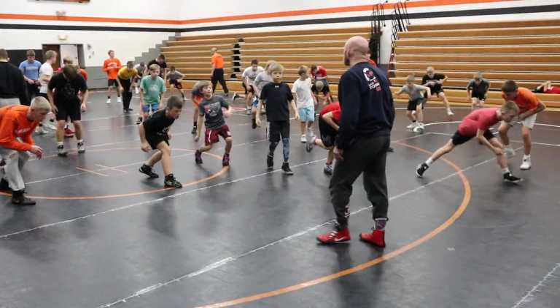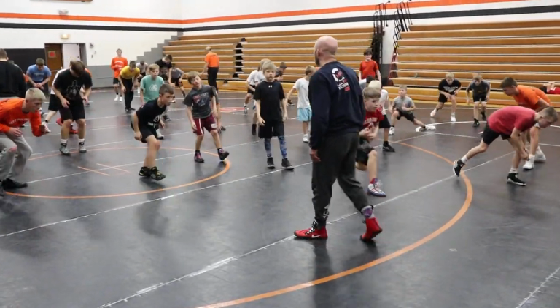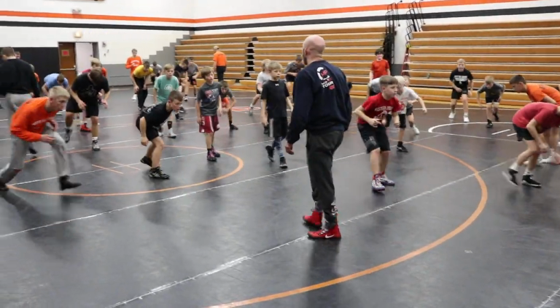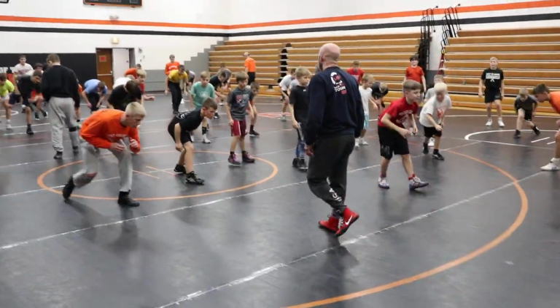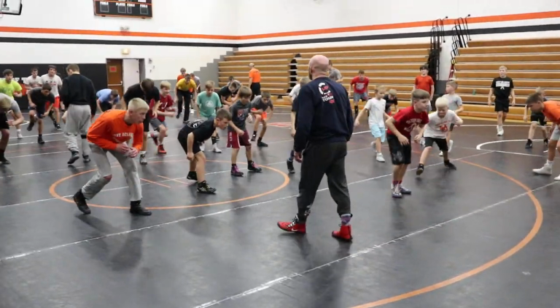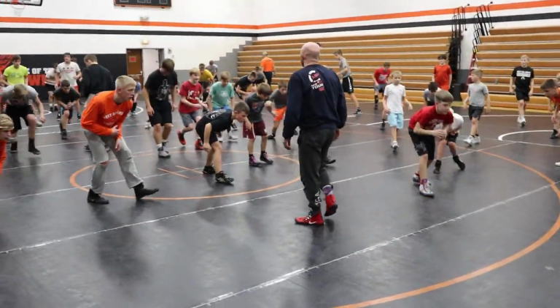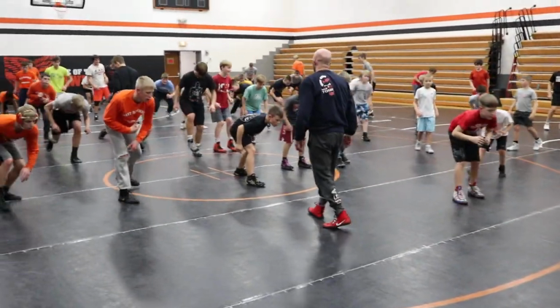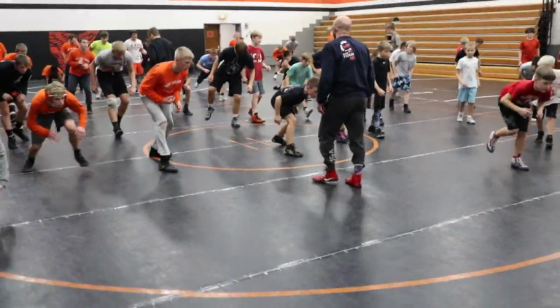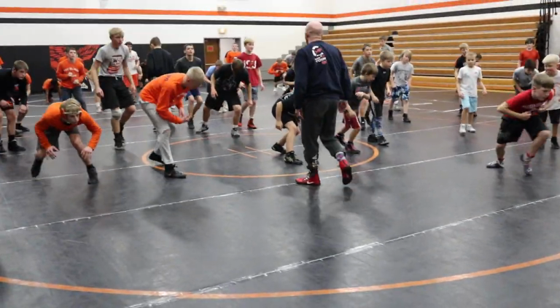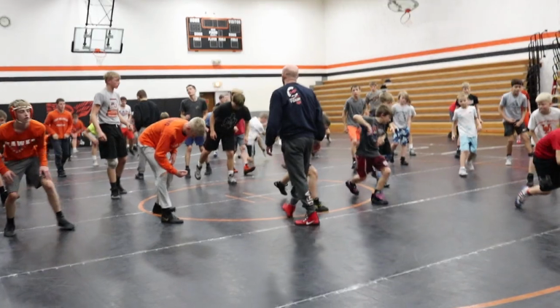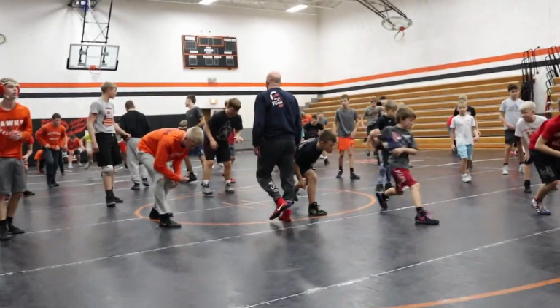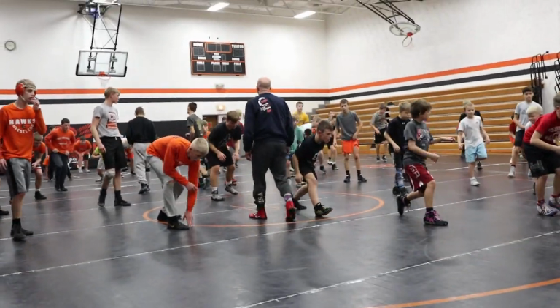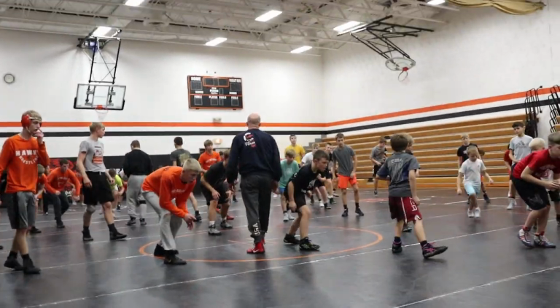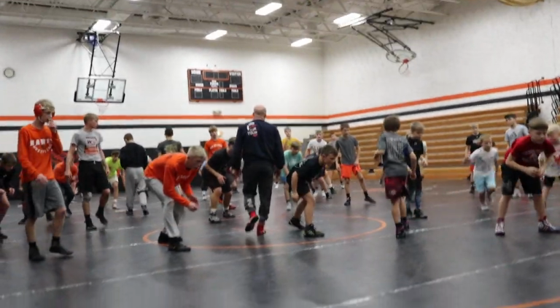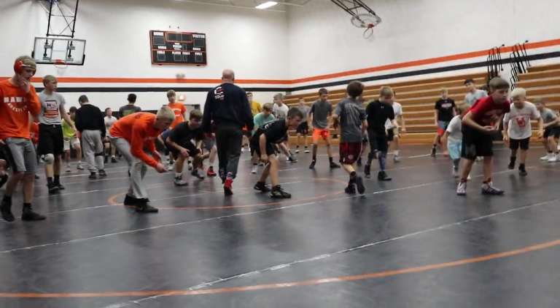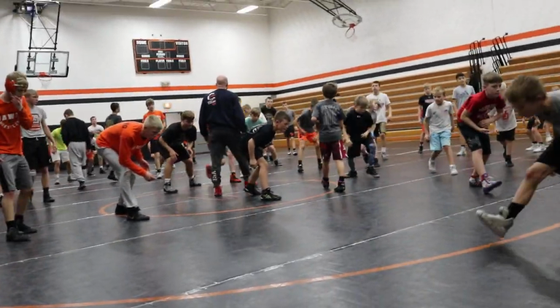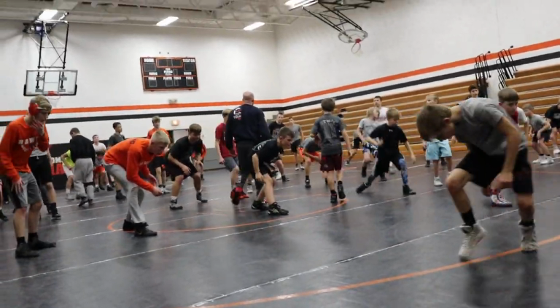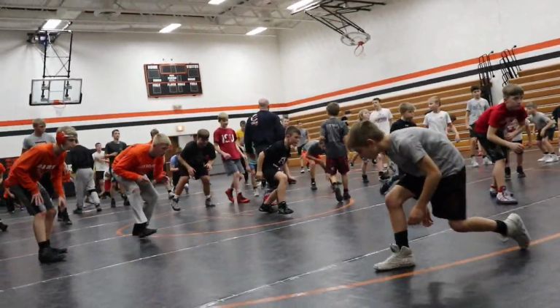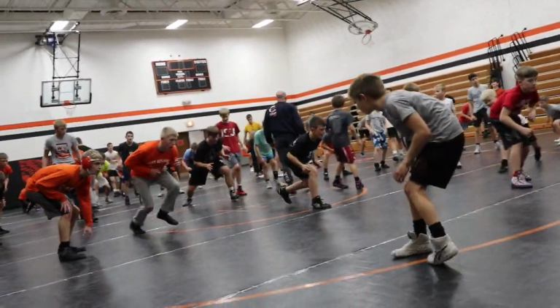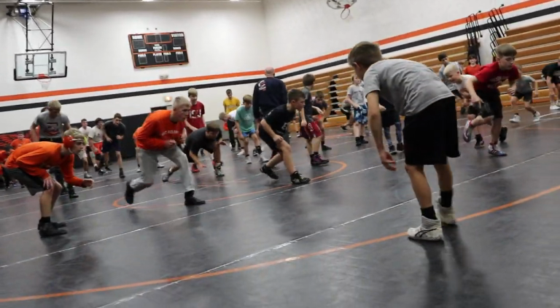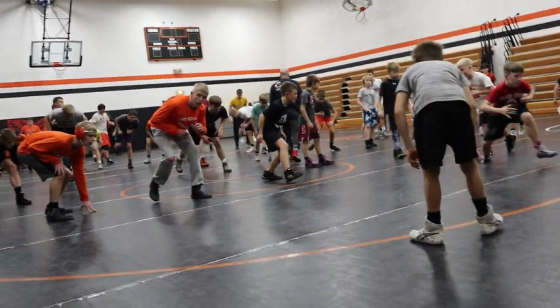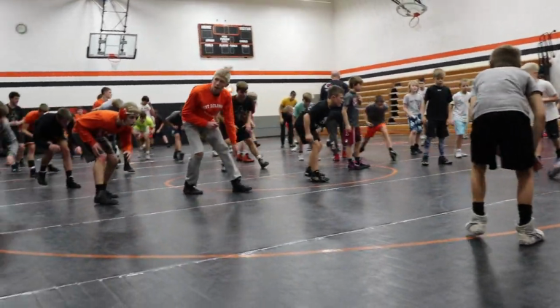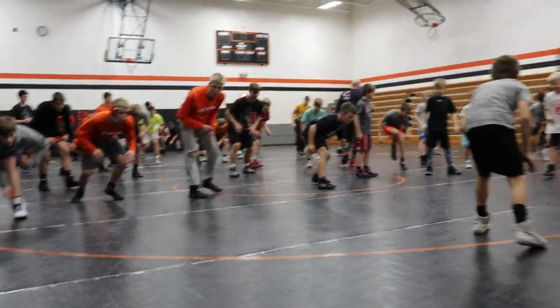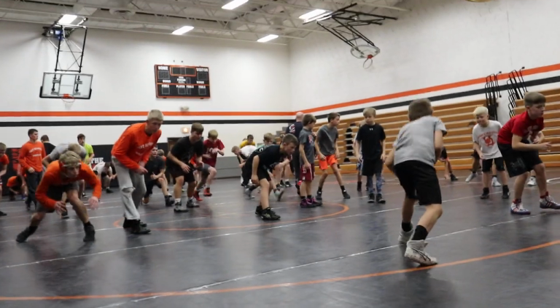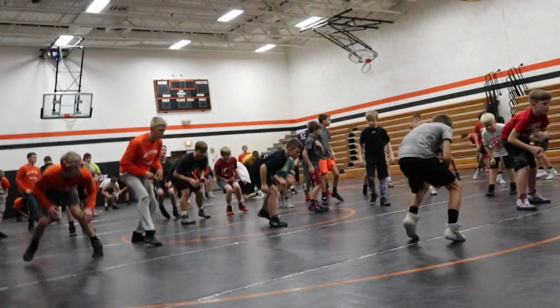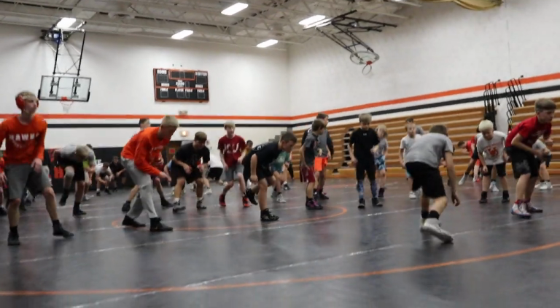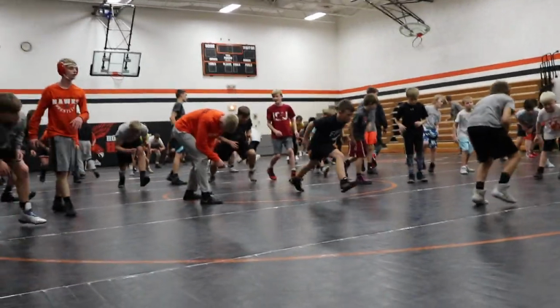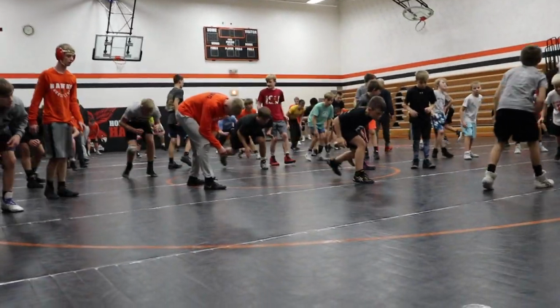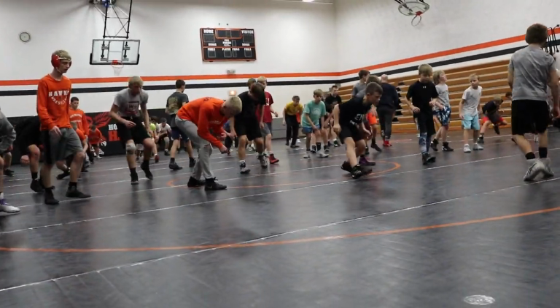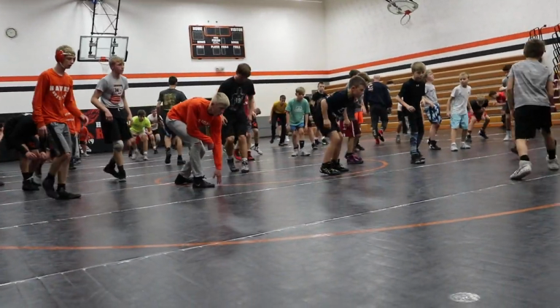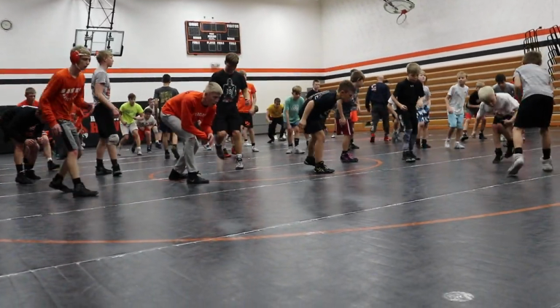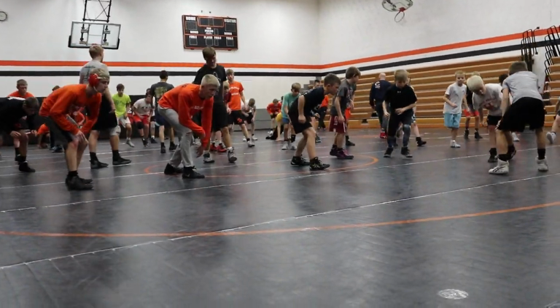I don't want you stomping the mat. Quiet. When you're stomping the mat, there's a lot of weight on your lead leg. Get that lead leg up, come behind, shoot forward.